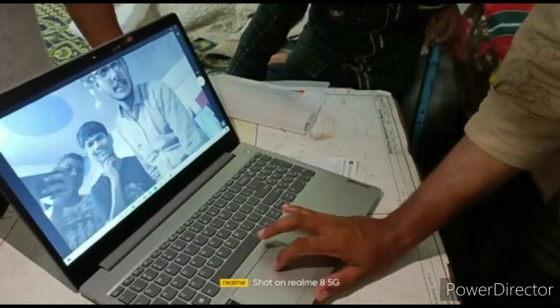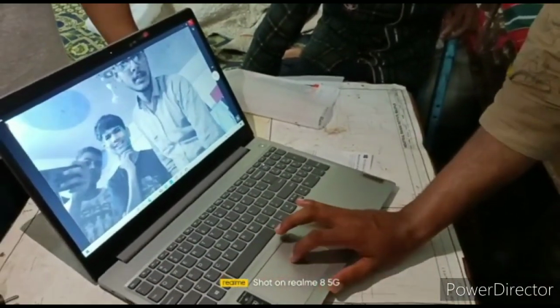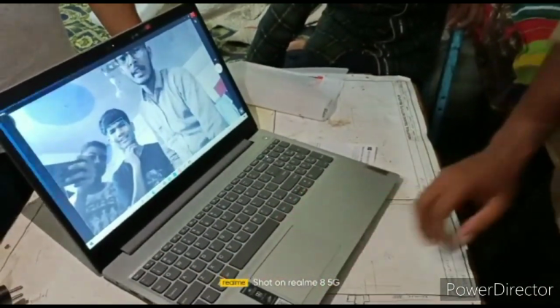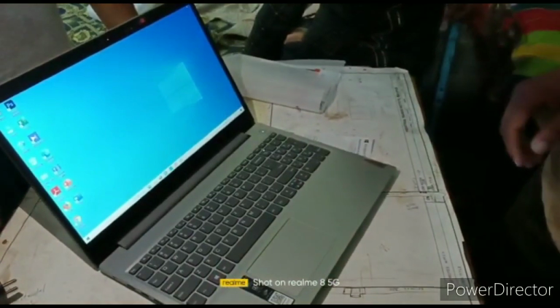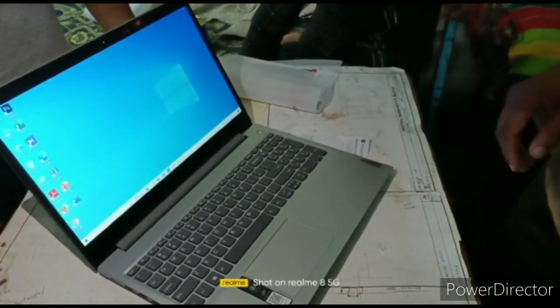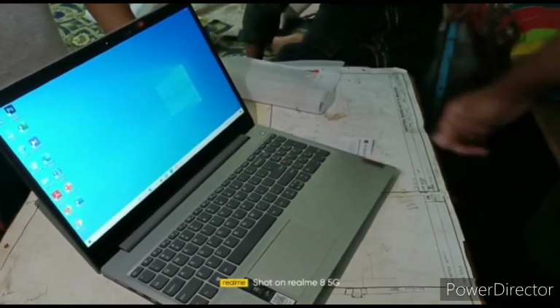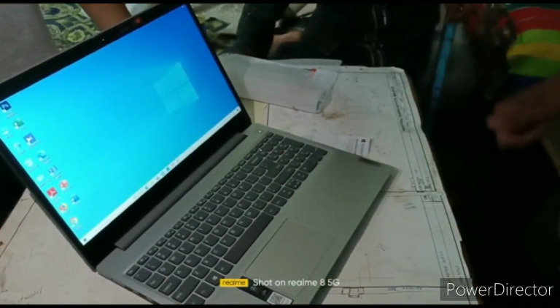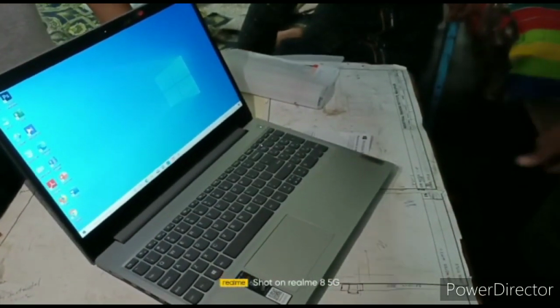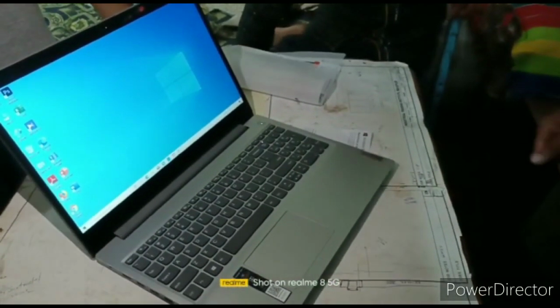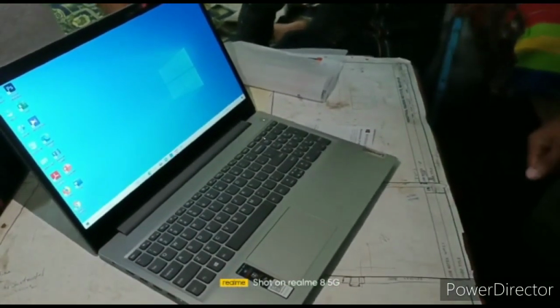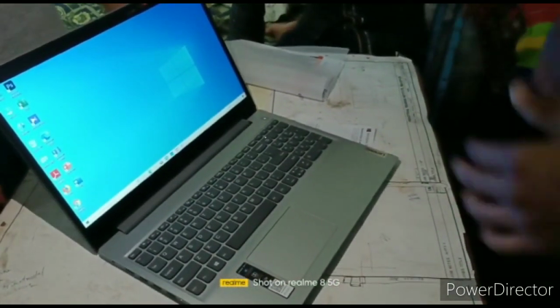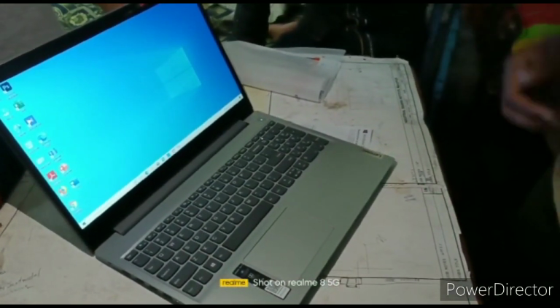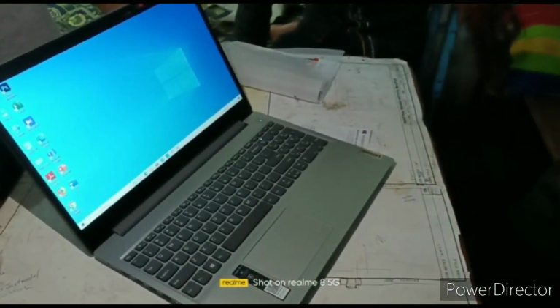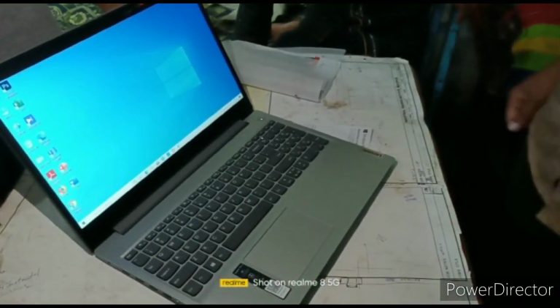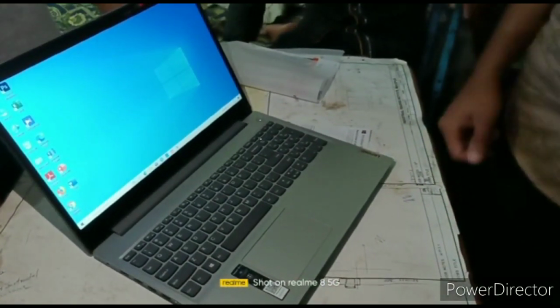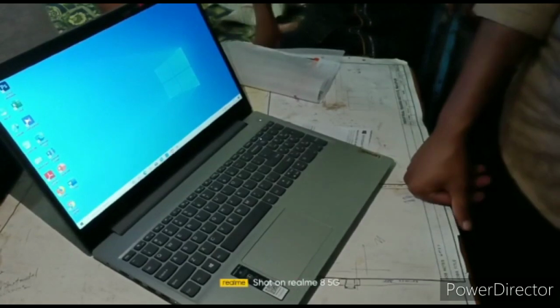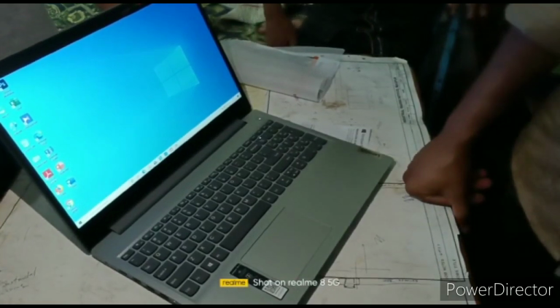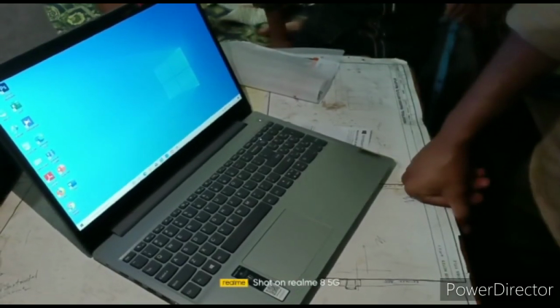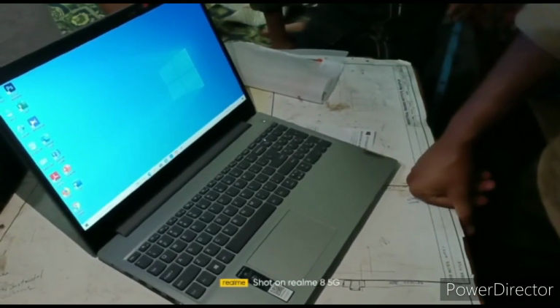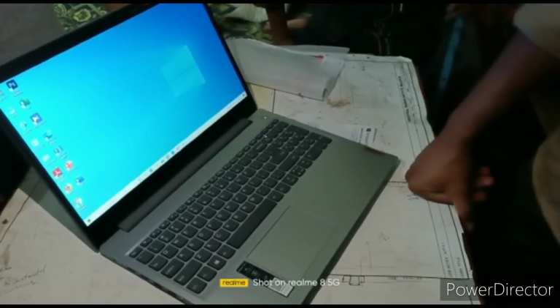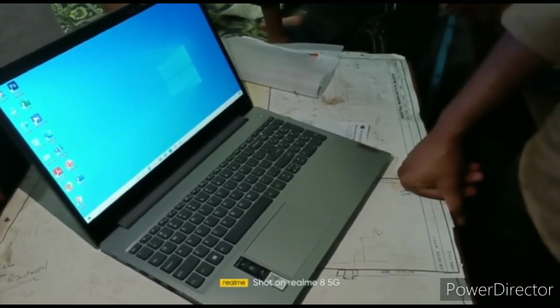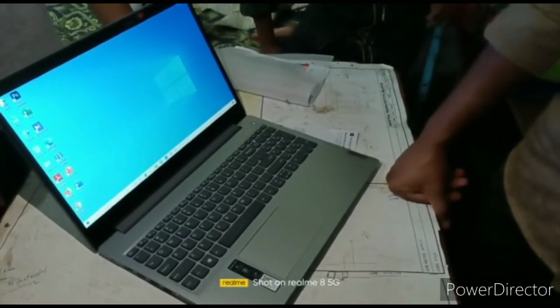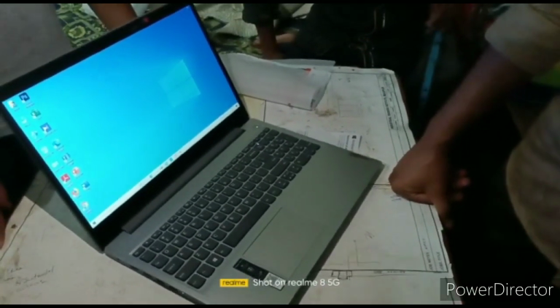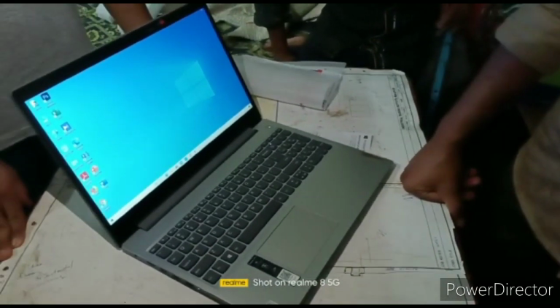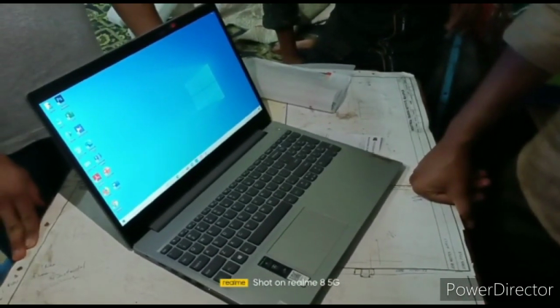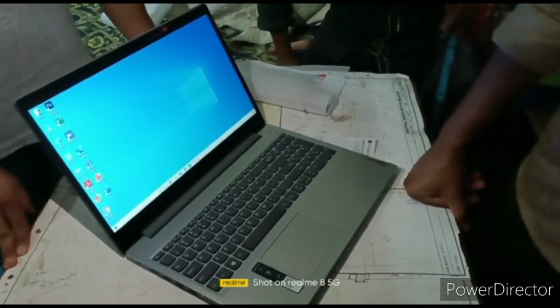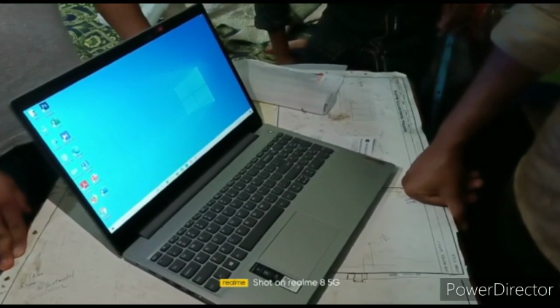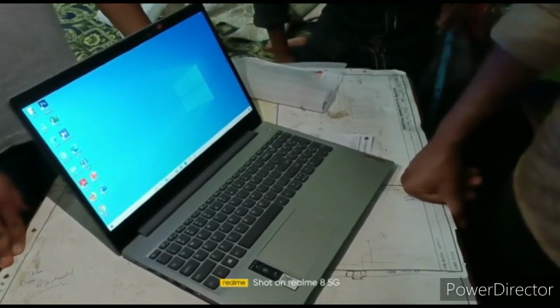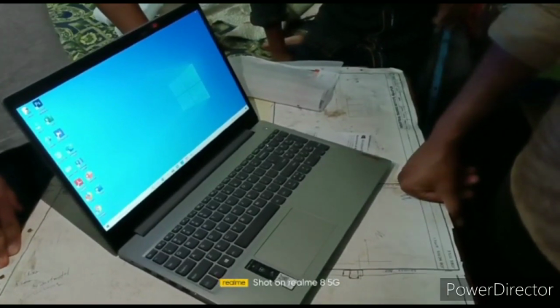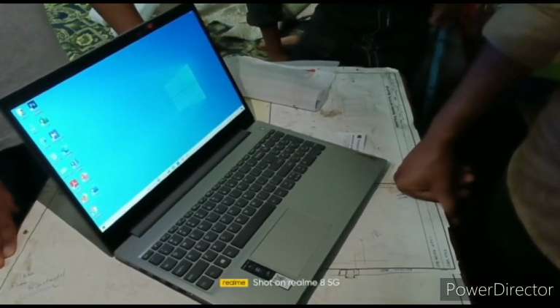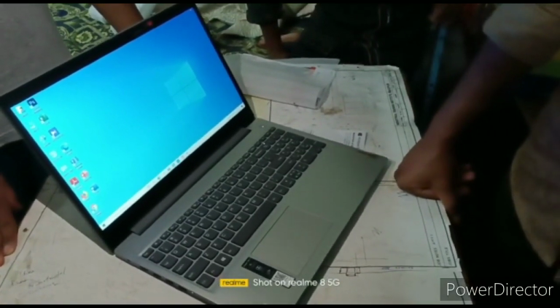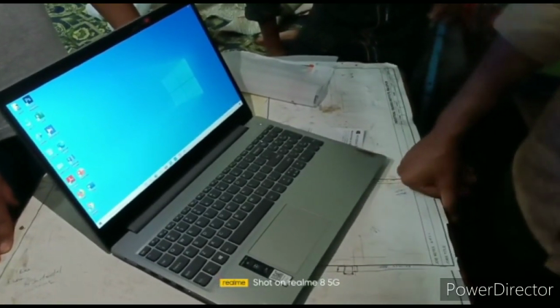This is a budget laptop for beginners. You can also upgrade it with a 1TB HDD hard drive and up to 12GB of RAM. So thank you for watching.